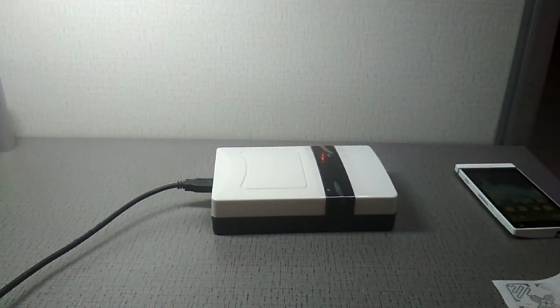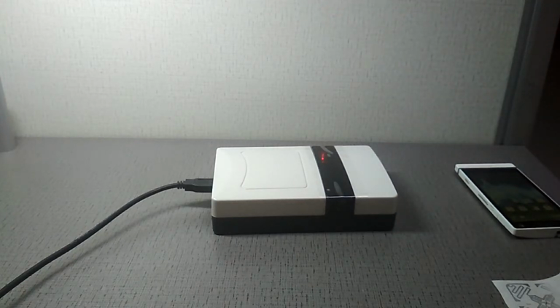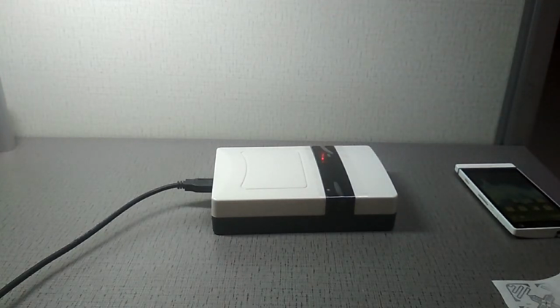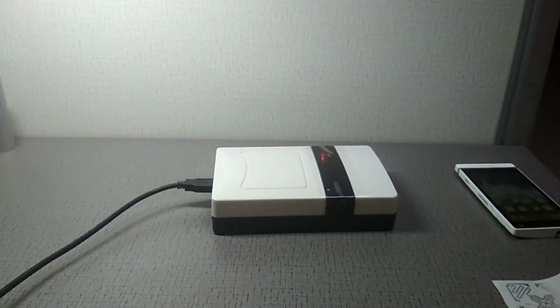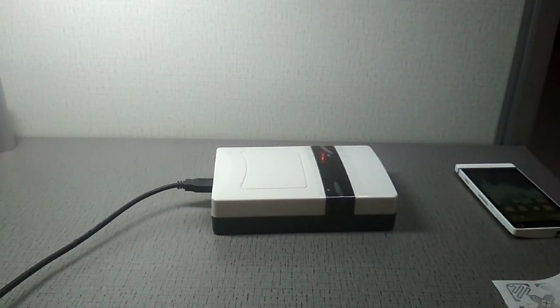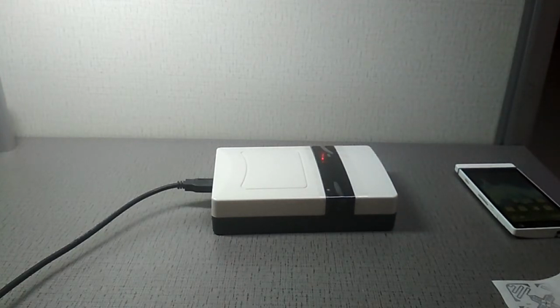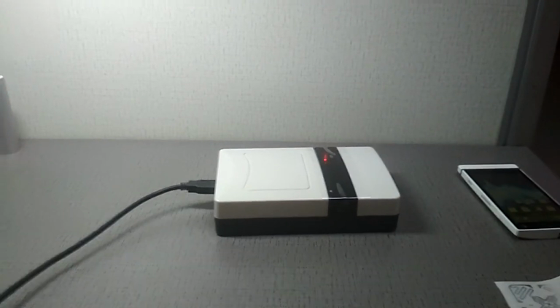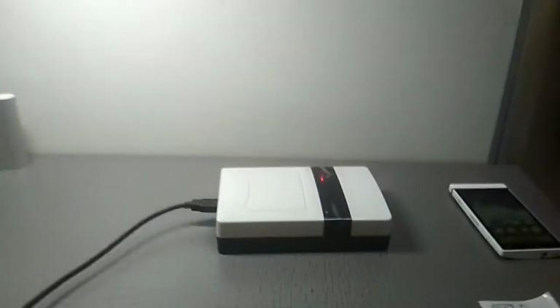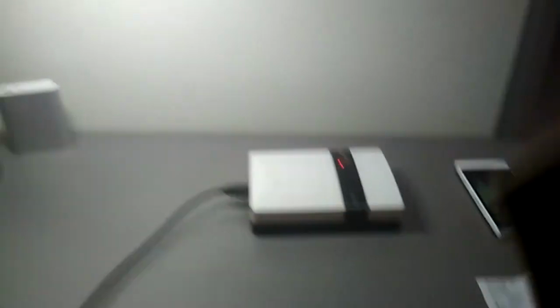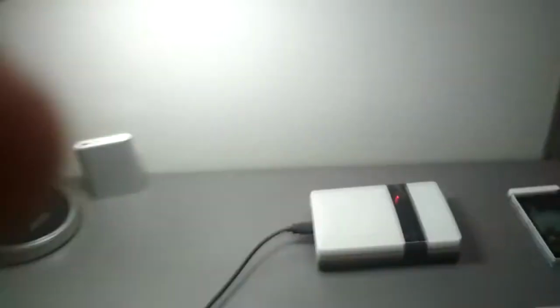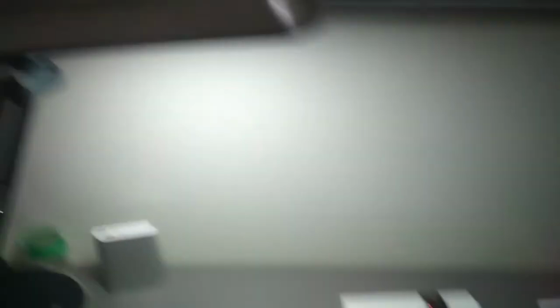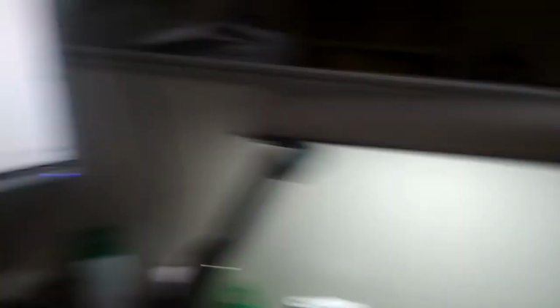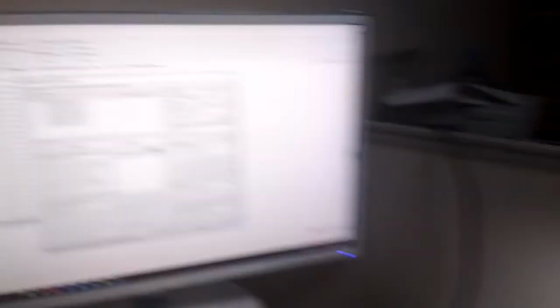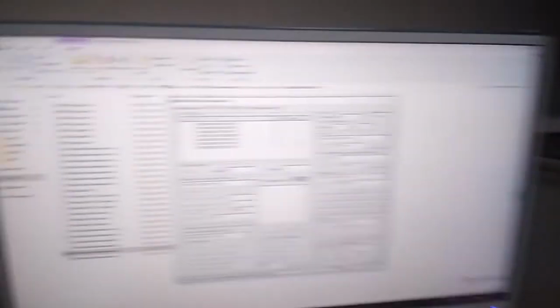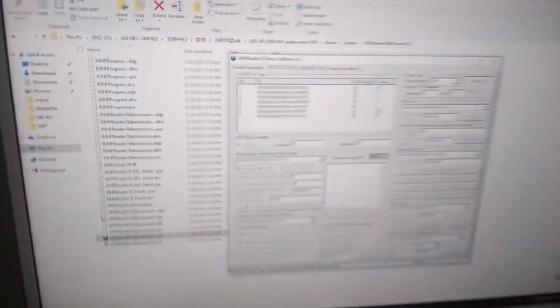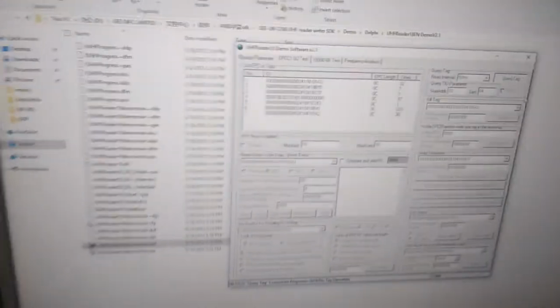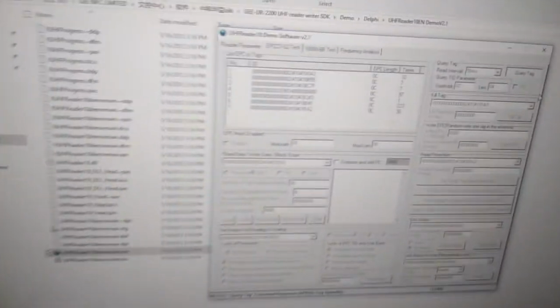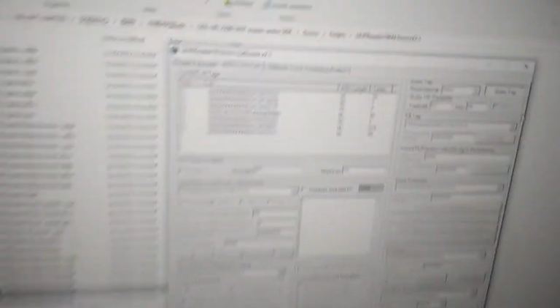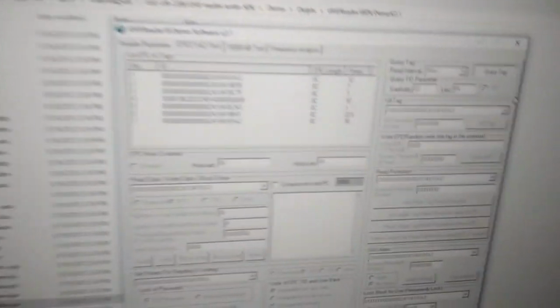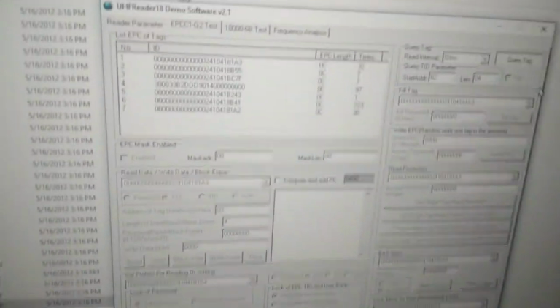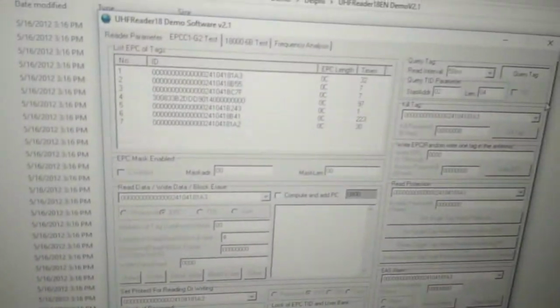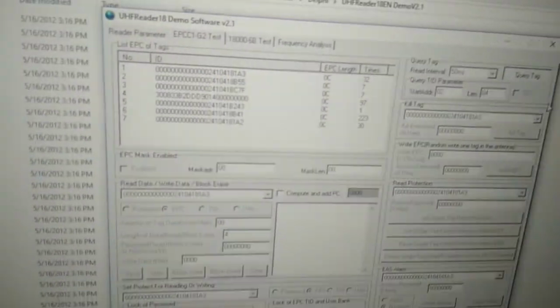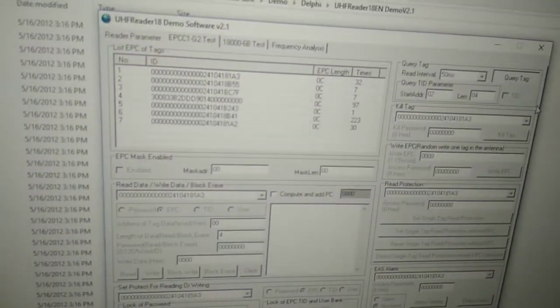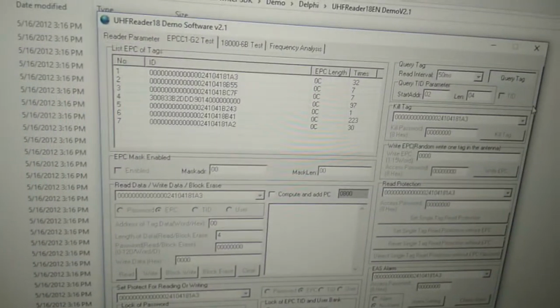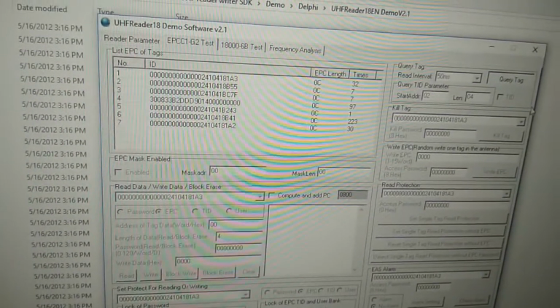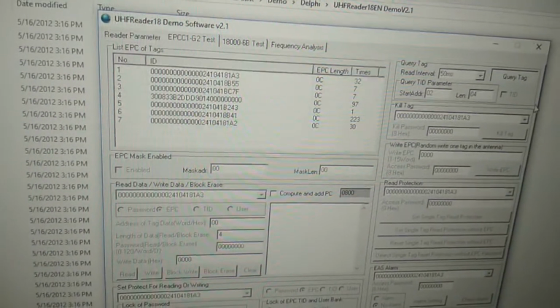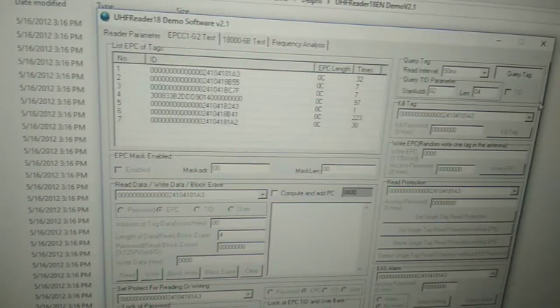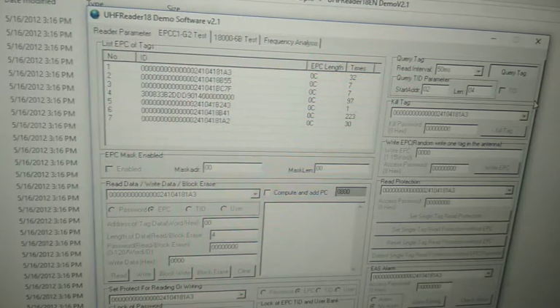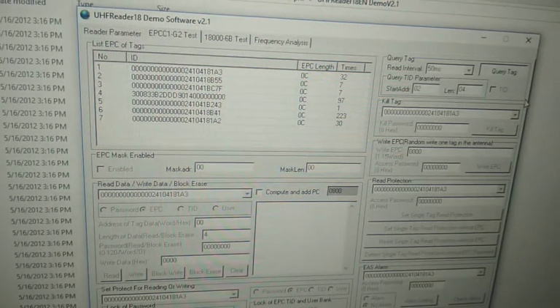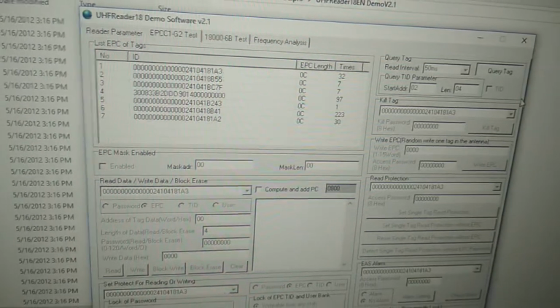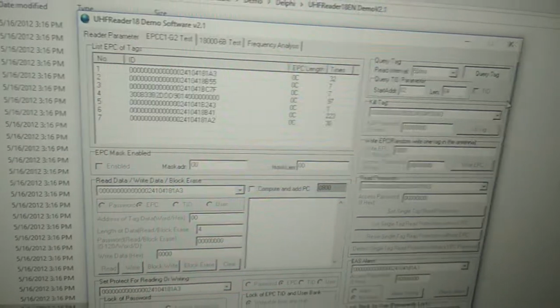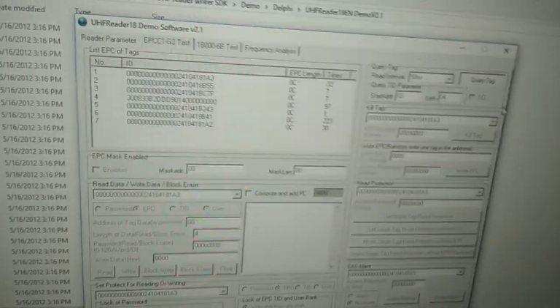And let's check the EPC. It got it — see that?